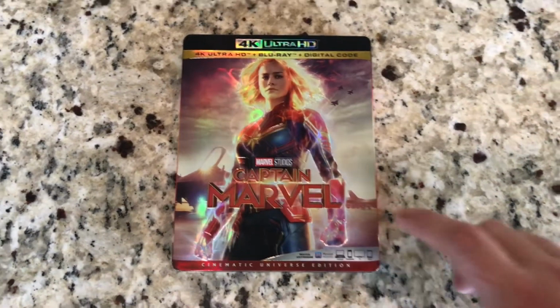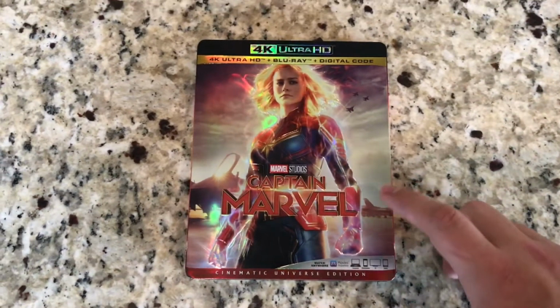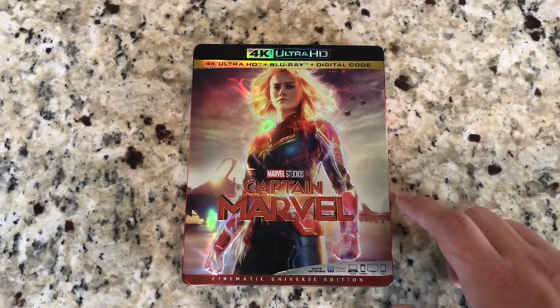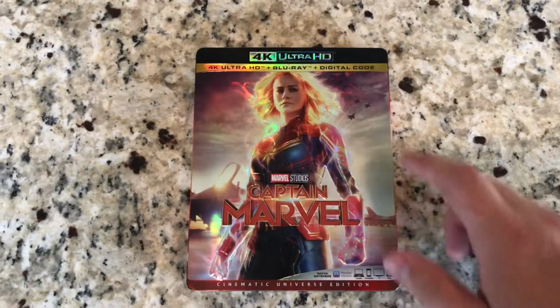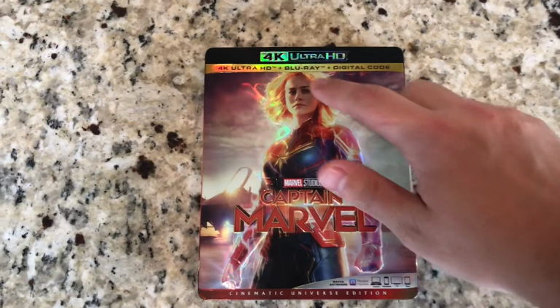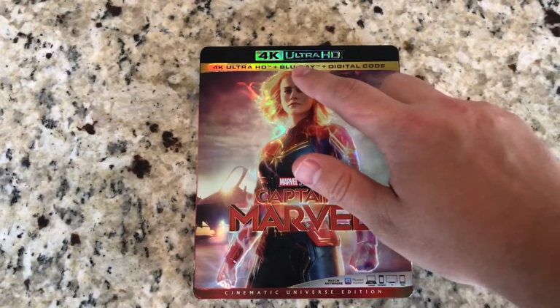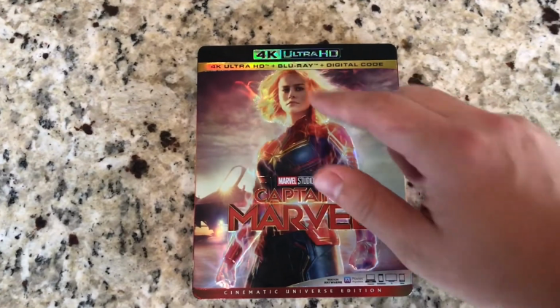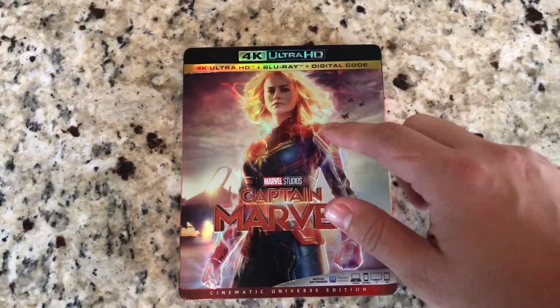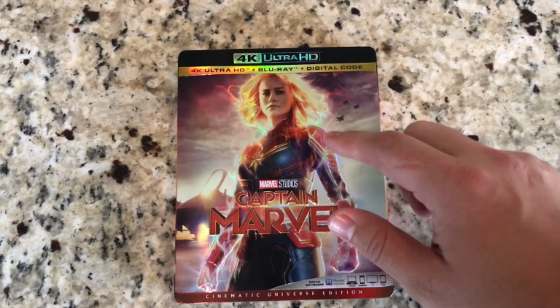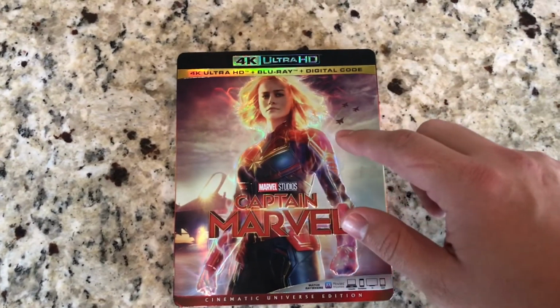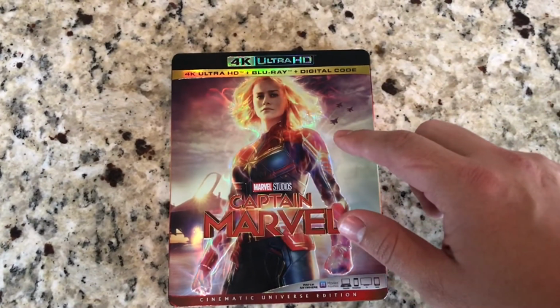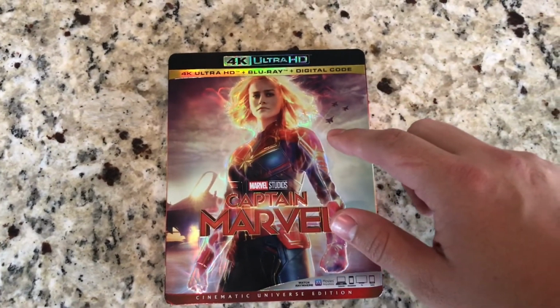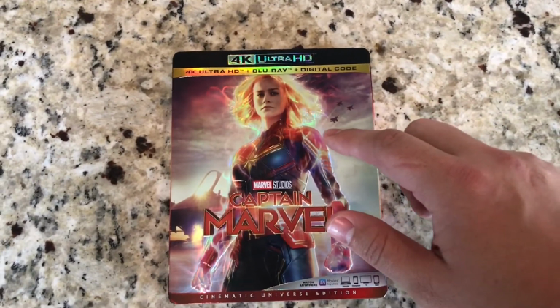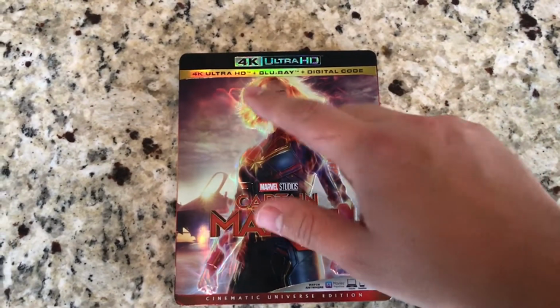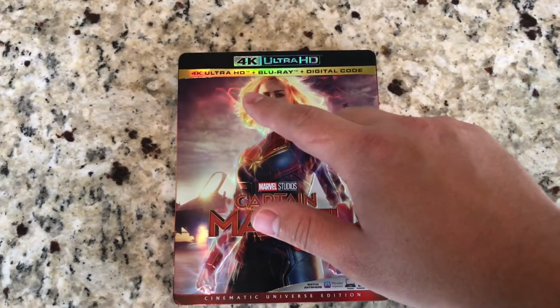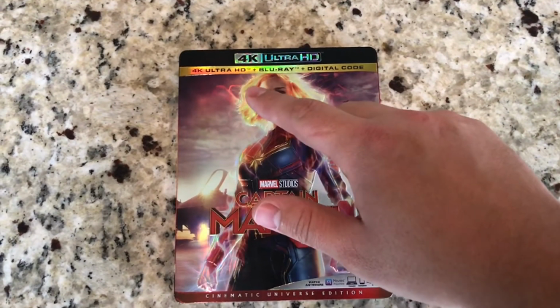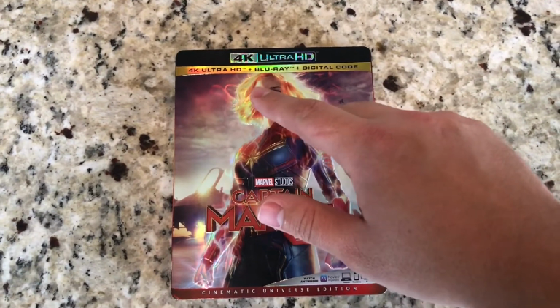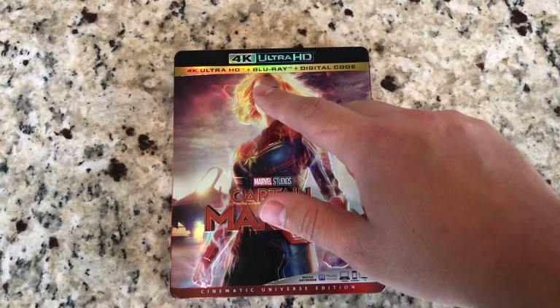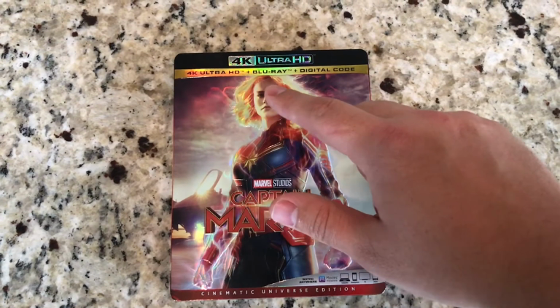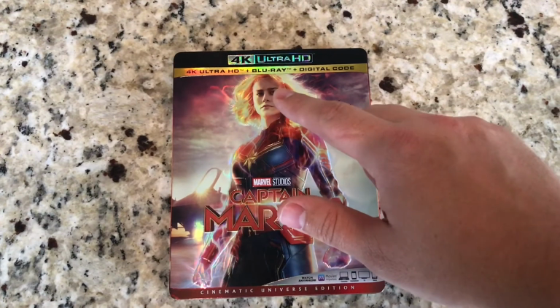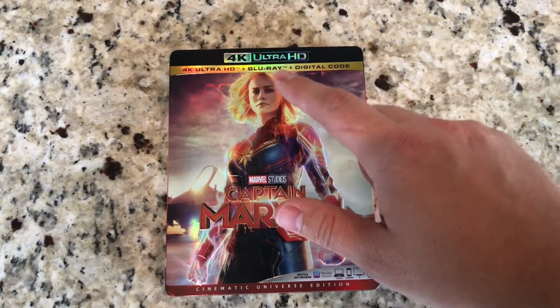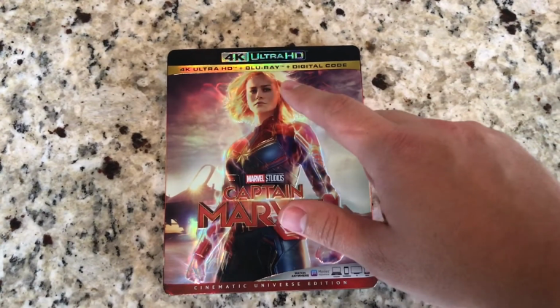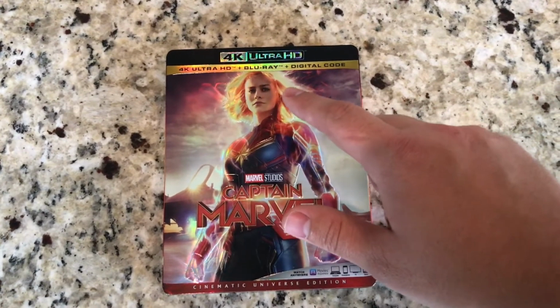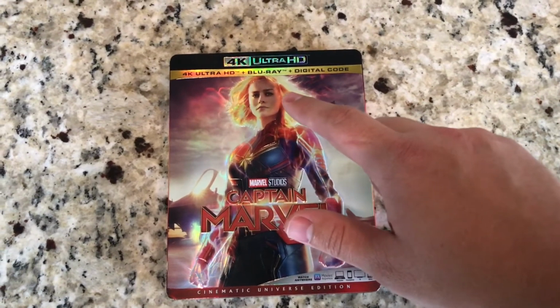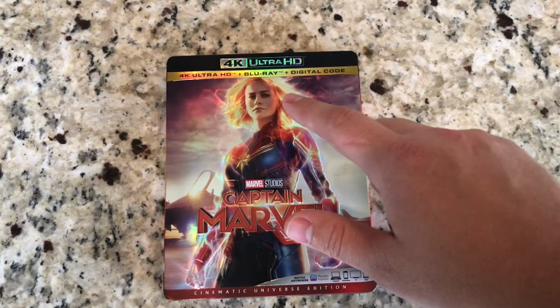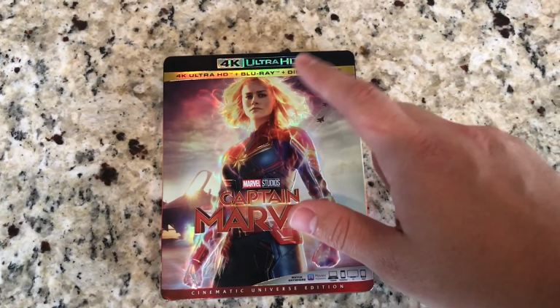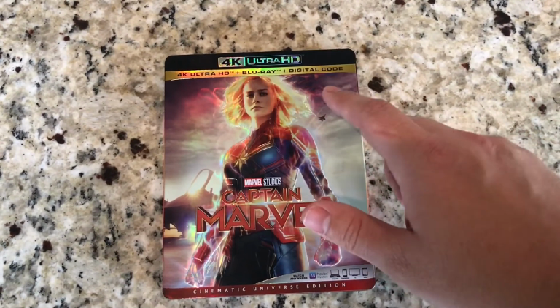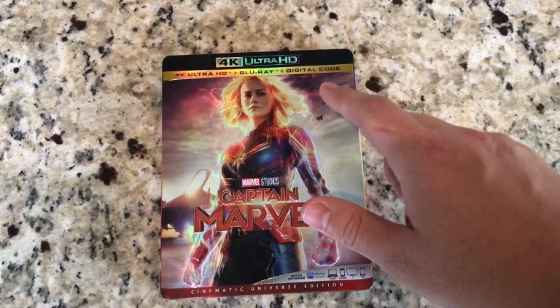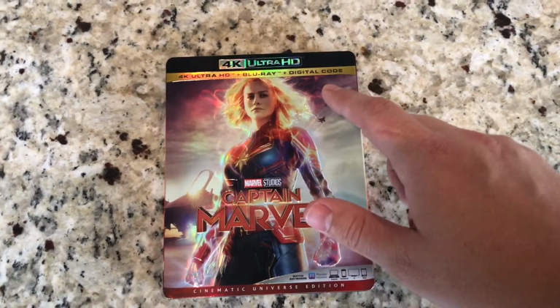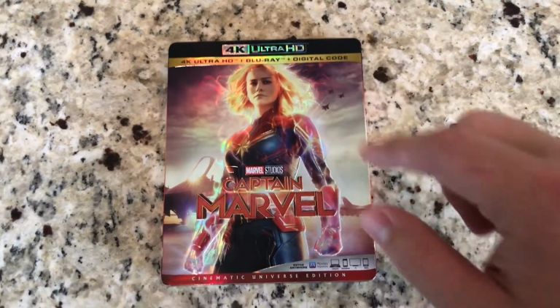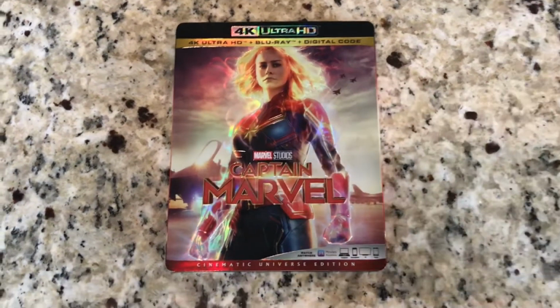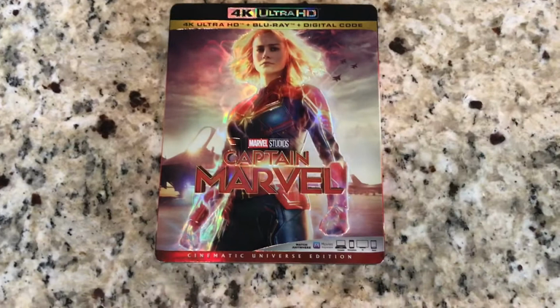This is Captain Marvel in 4K Ultra HD. The disc comes with a 4K Ultra HD copy as well as a Blu-ray and the digital code with the 4K copy.